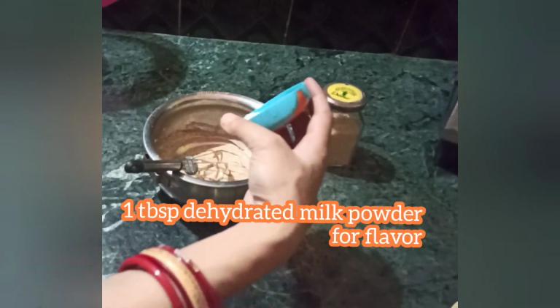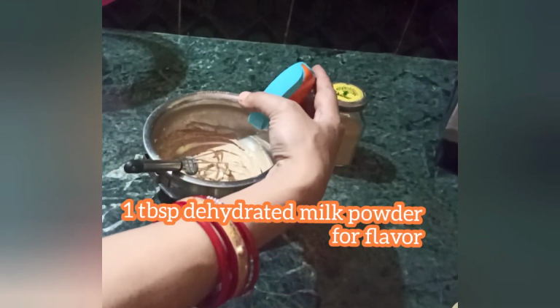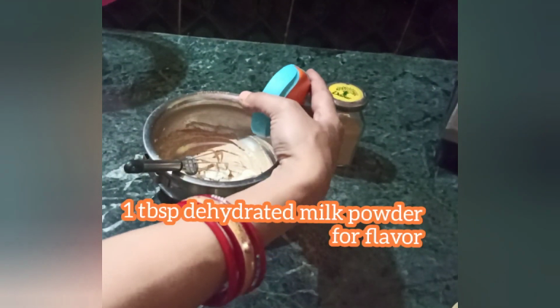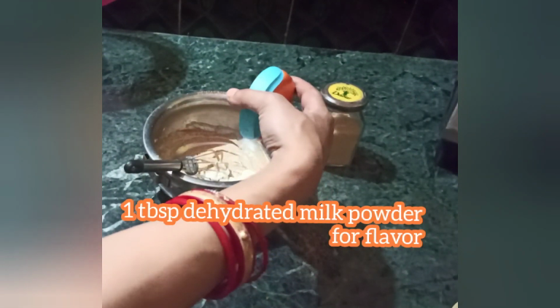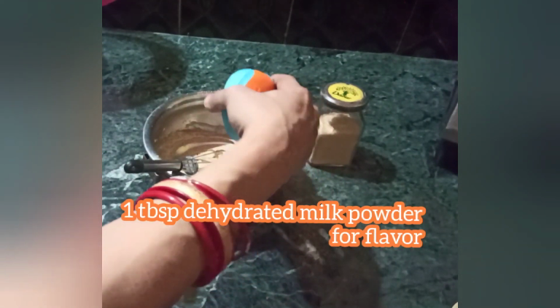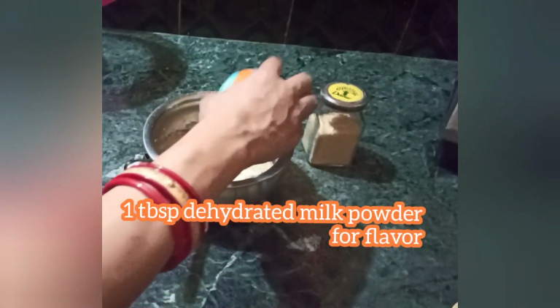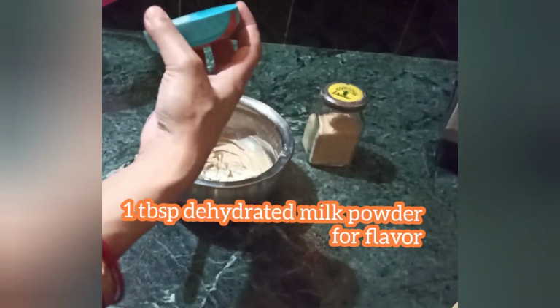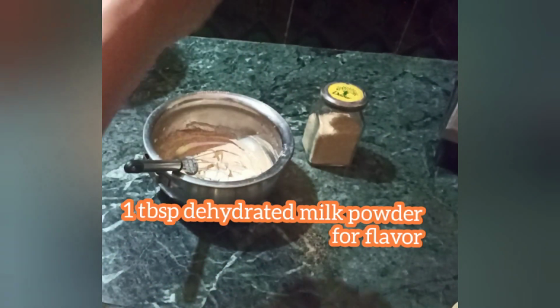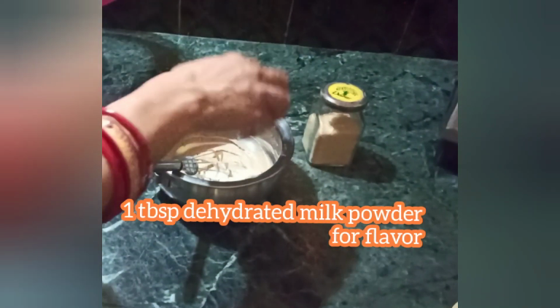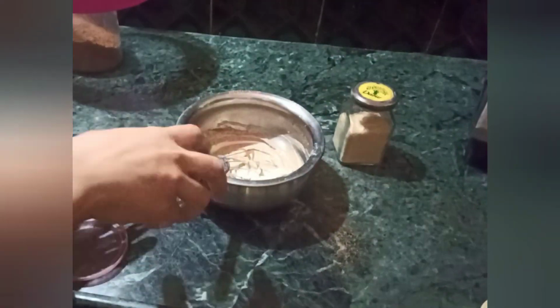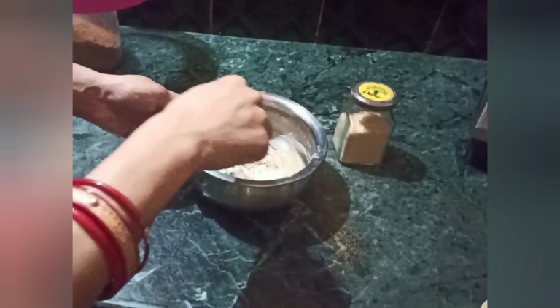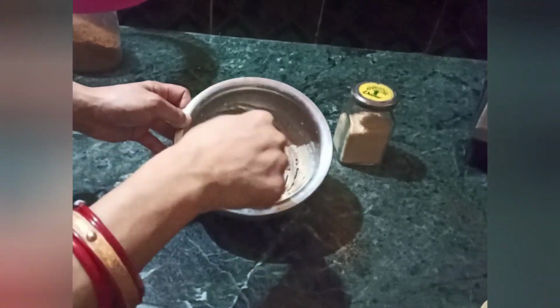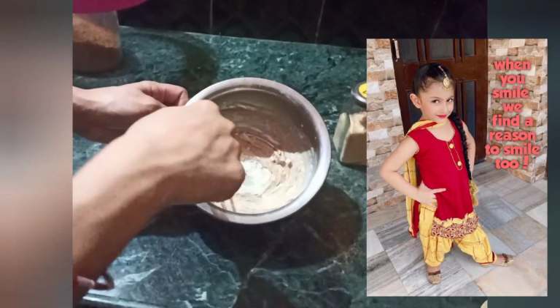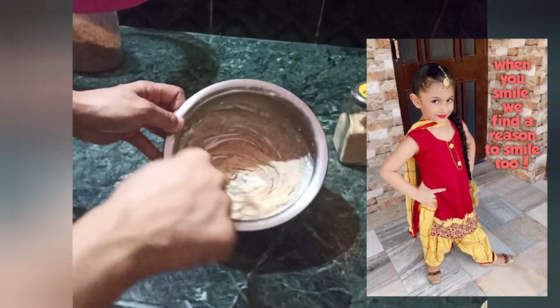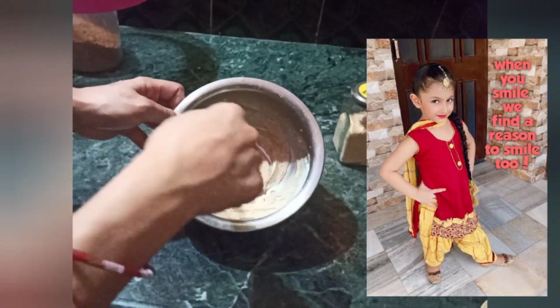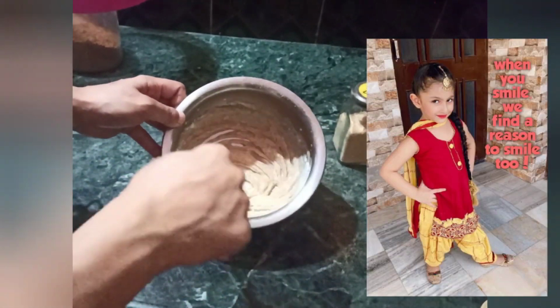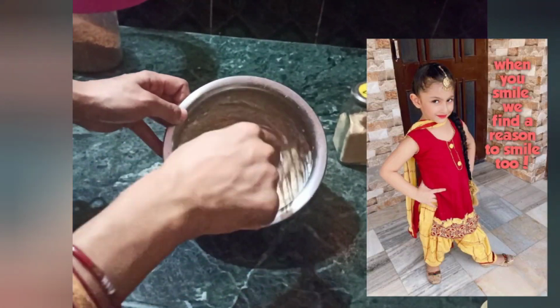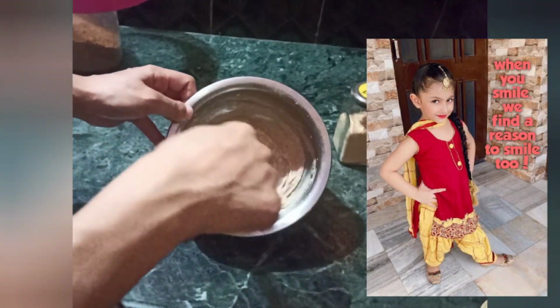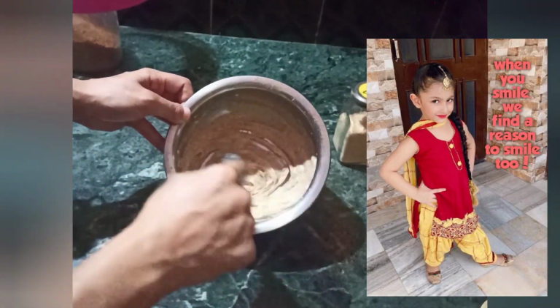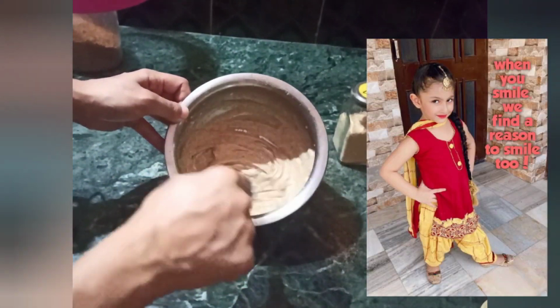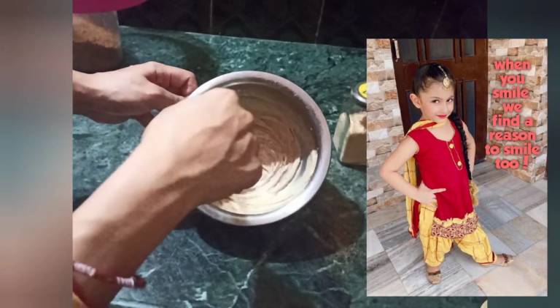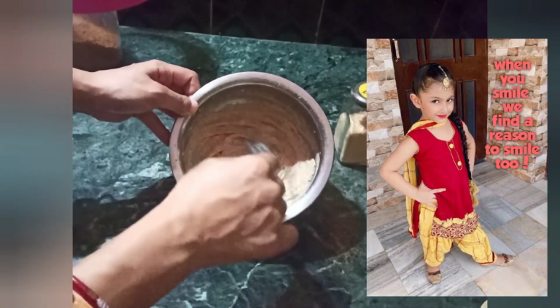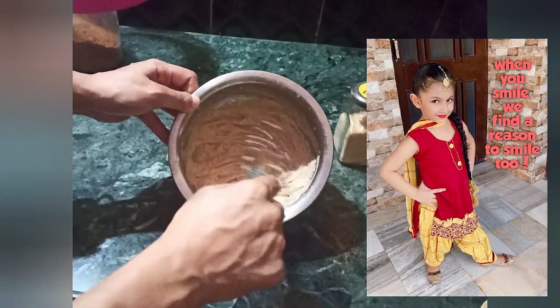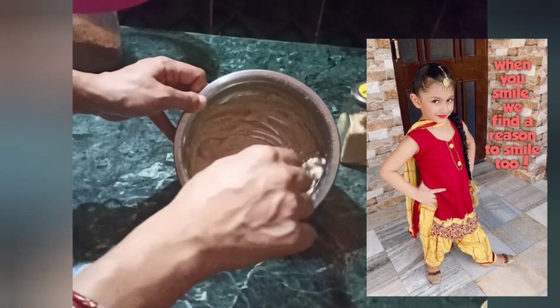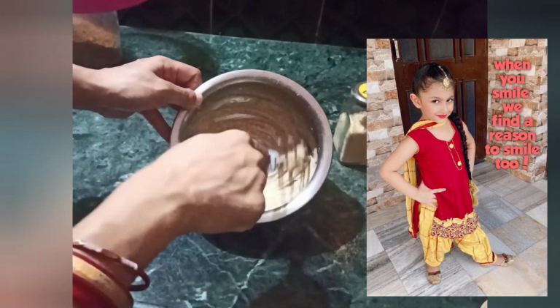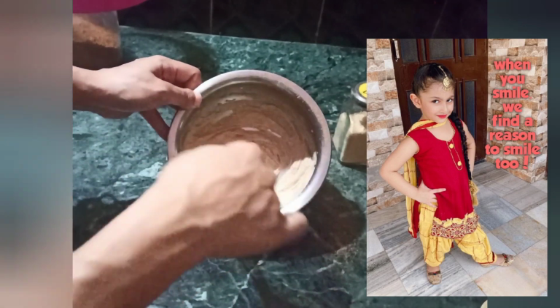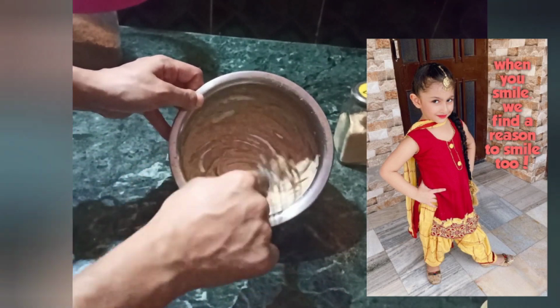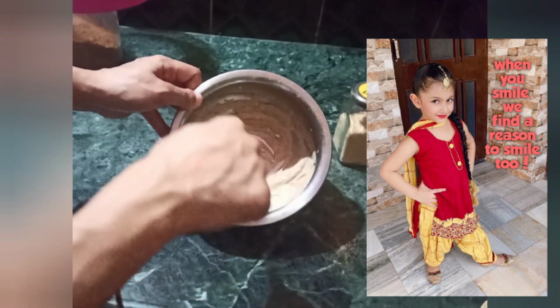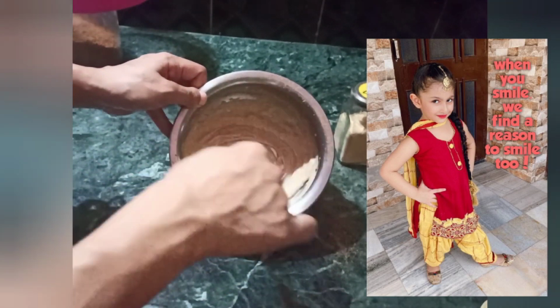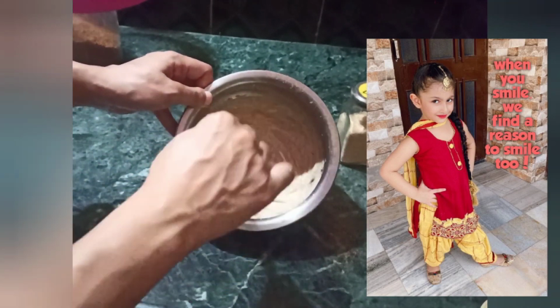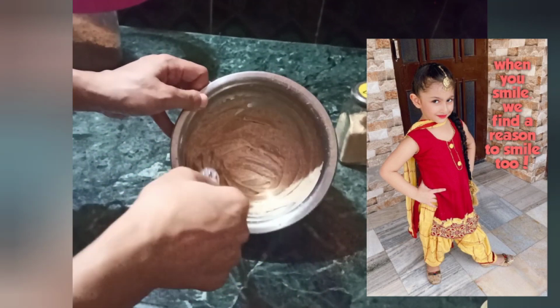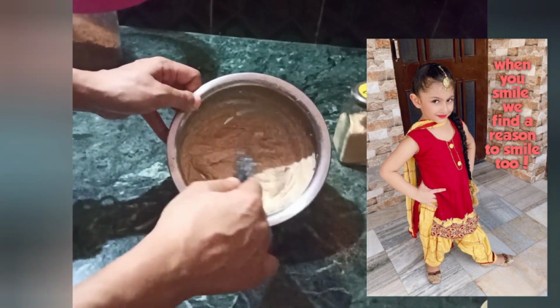We will need to add 1 tbsp of dehydrated milk powder, and this is optional. If you don't have milk powder, you can skip it. You can add 1 tsp of besan instead if you want.